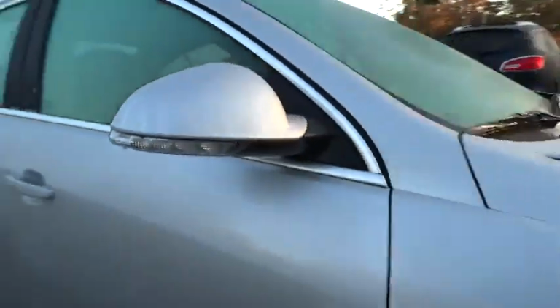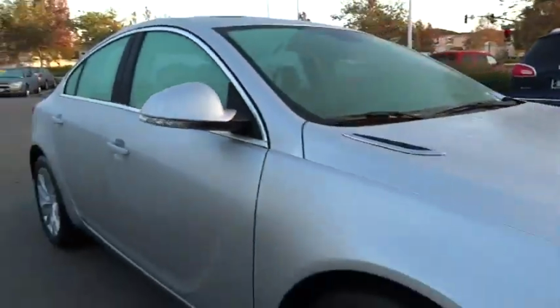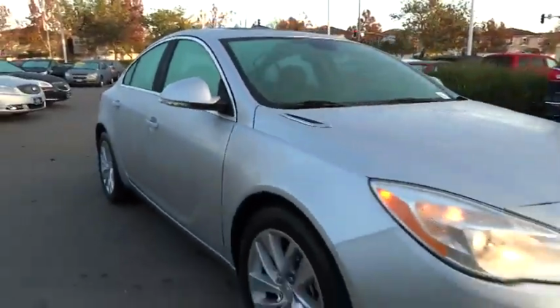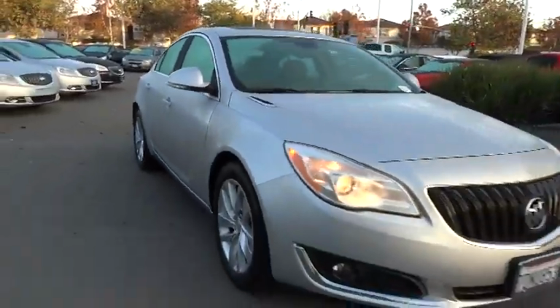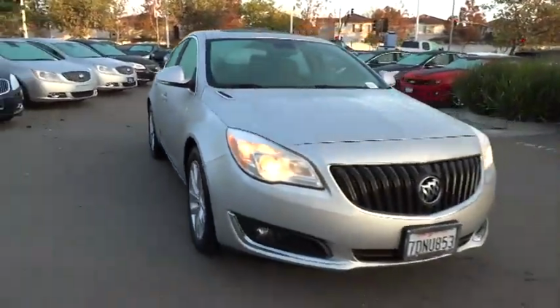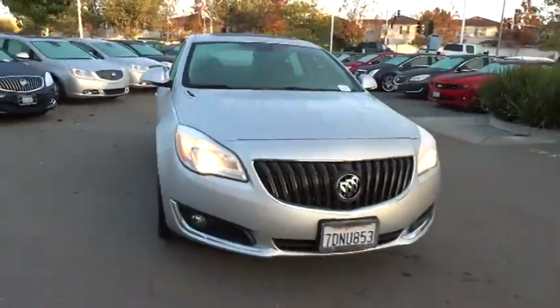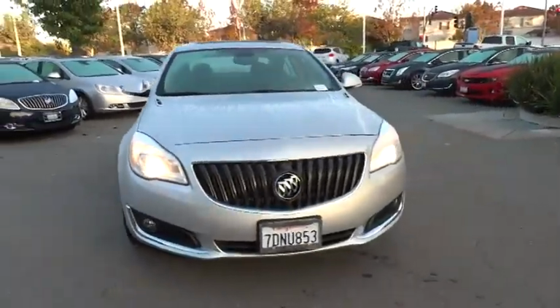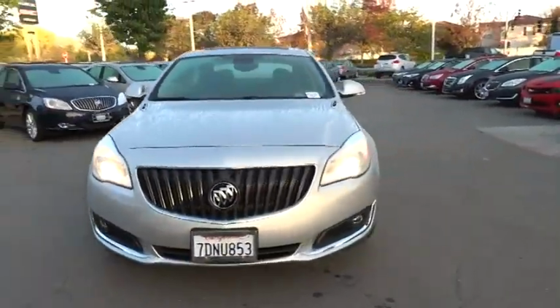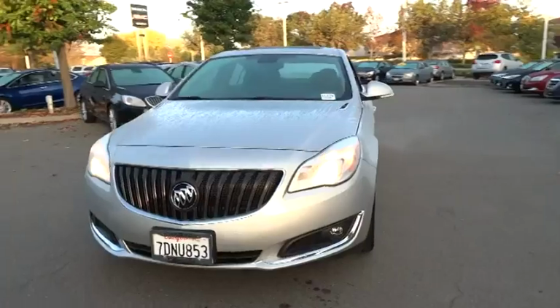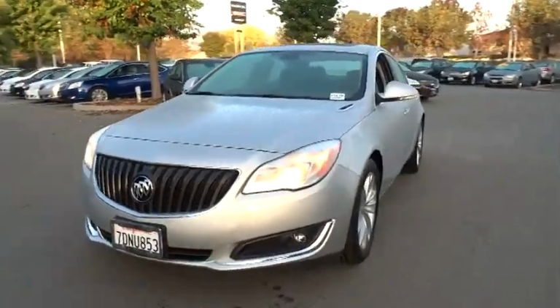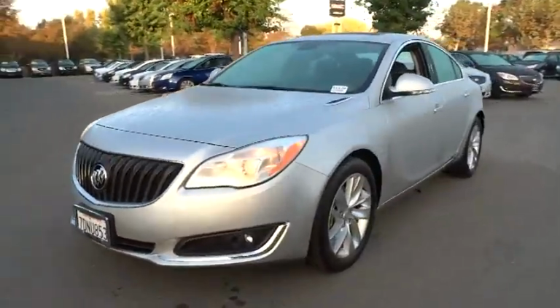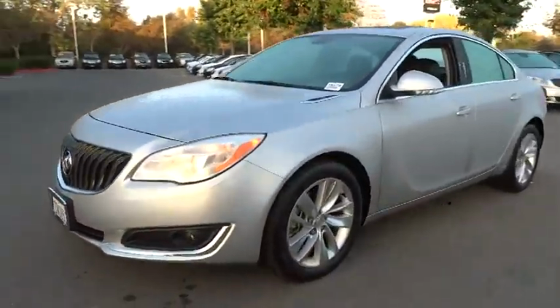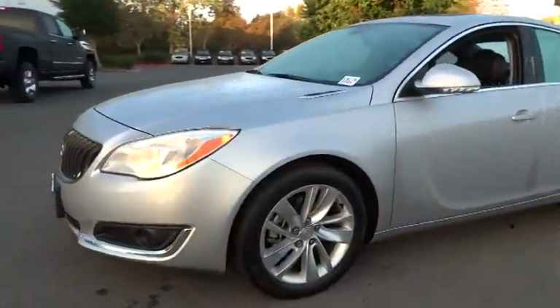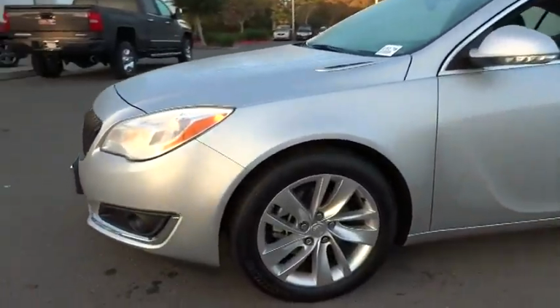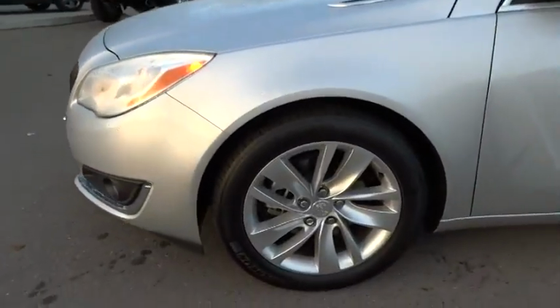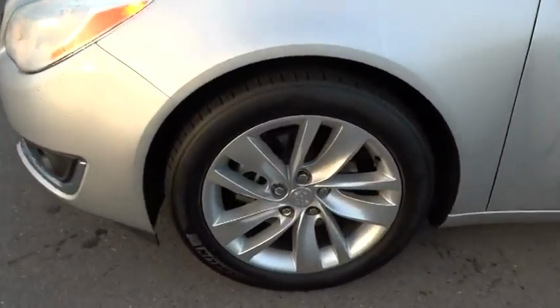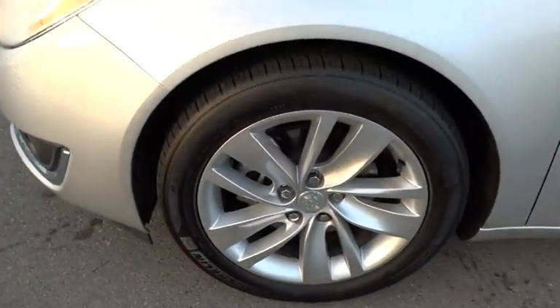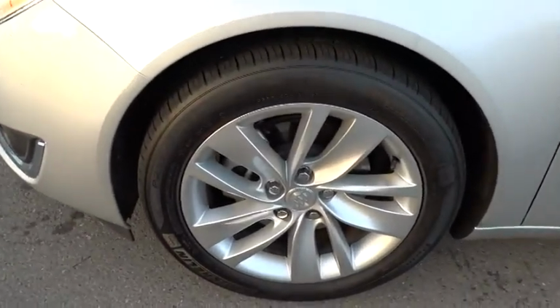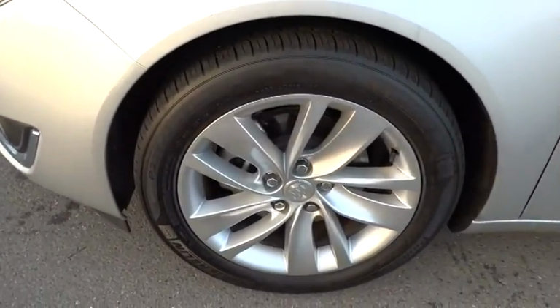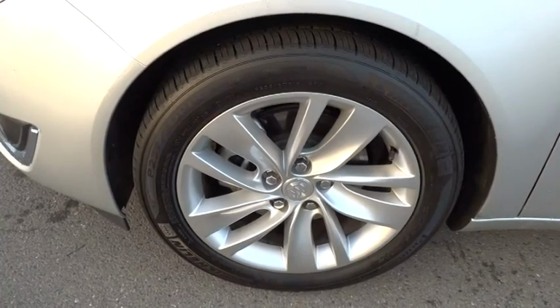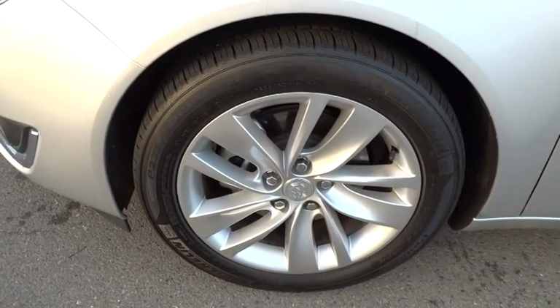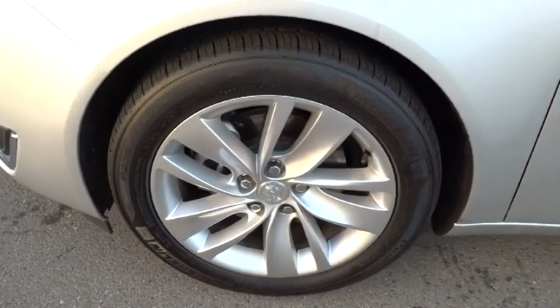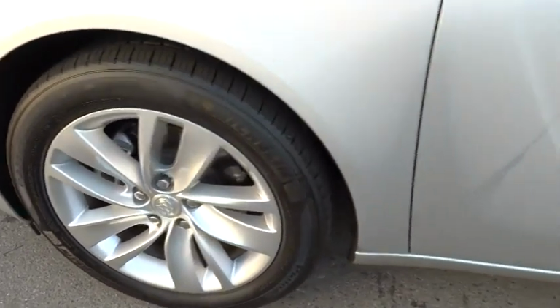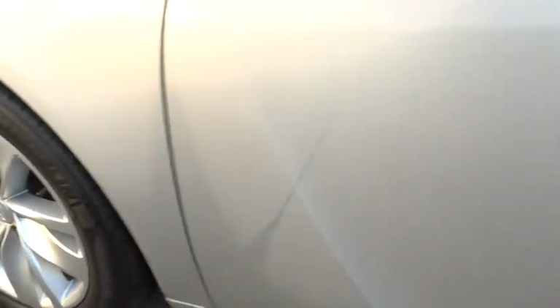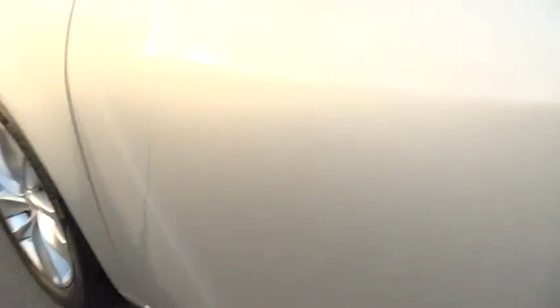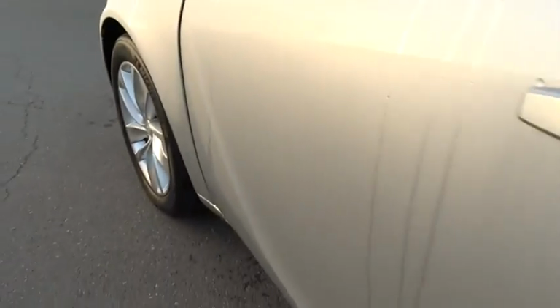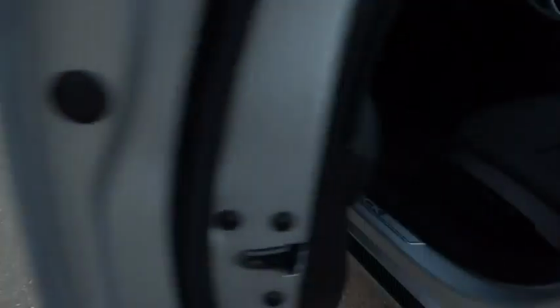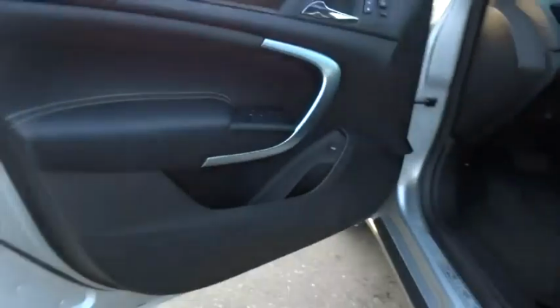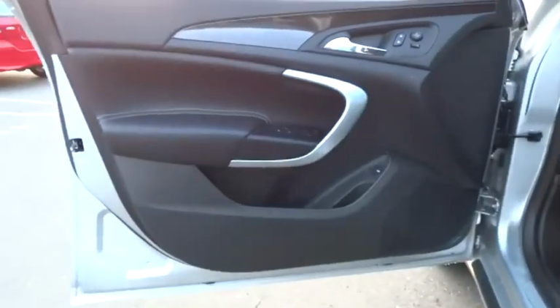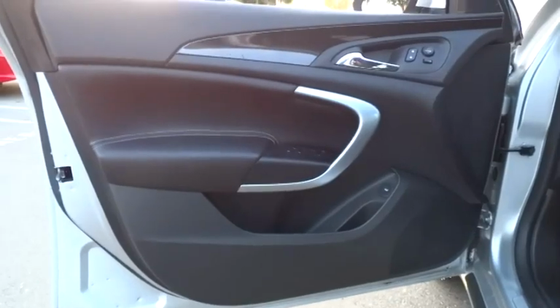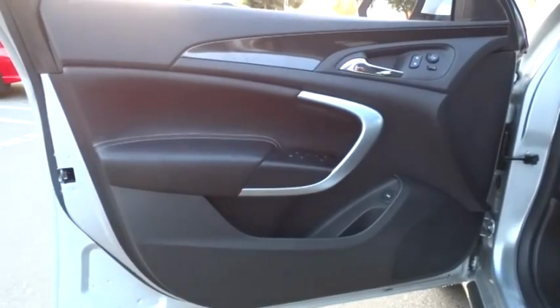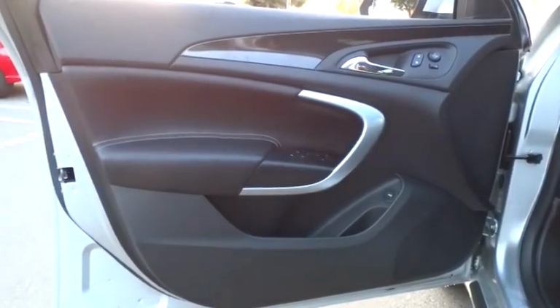Here are some of this vehicle's great options: steering wheel audio controls, stability control, traction control, power passenger seat, anti-lock braking system, power steering, driver airbag, adjustable steering wheel, and auto-dimming rear view mirror.